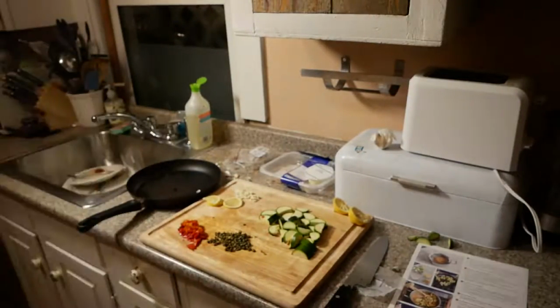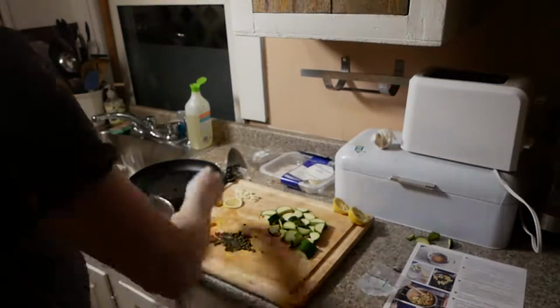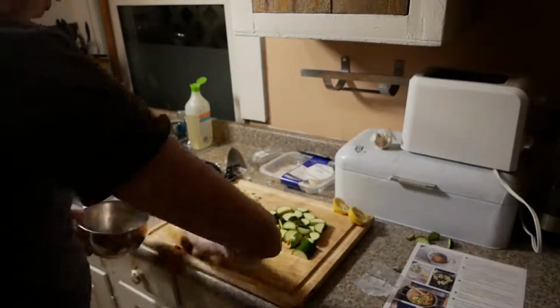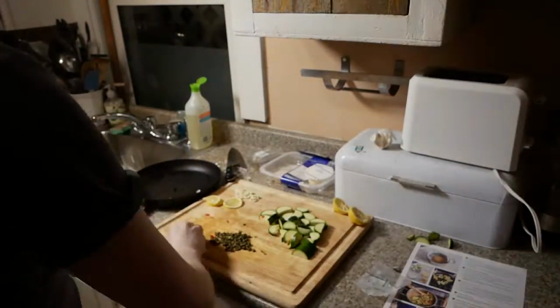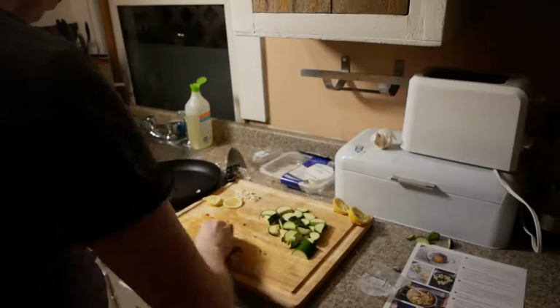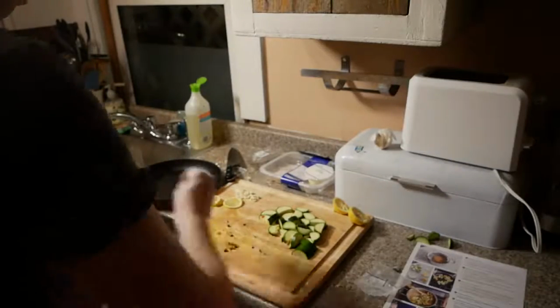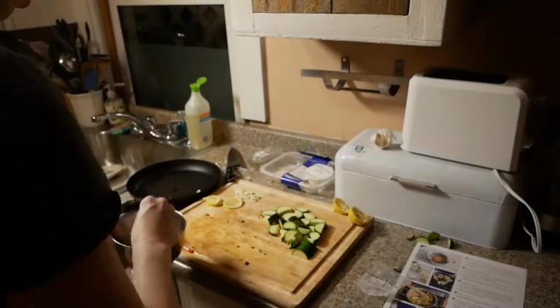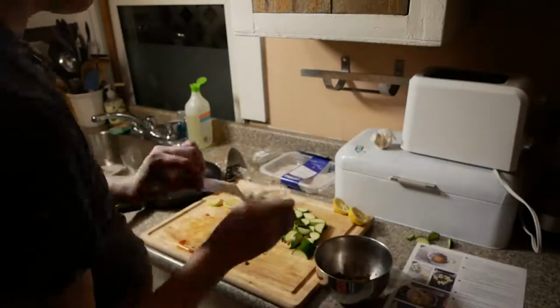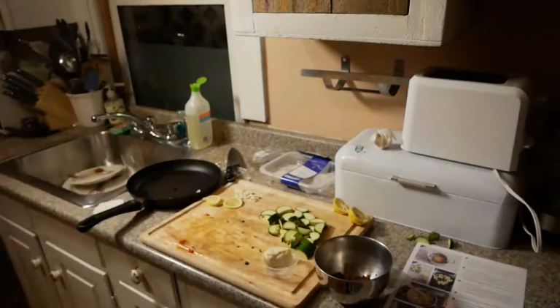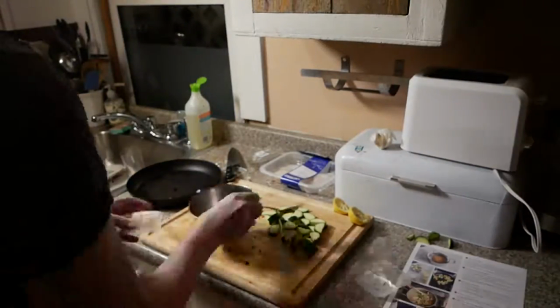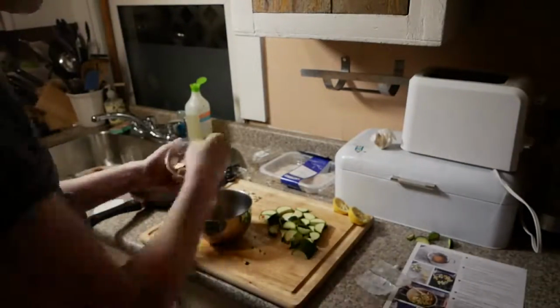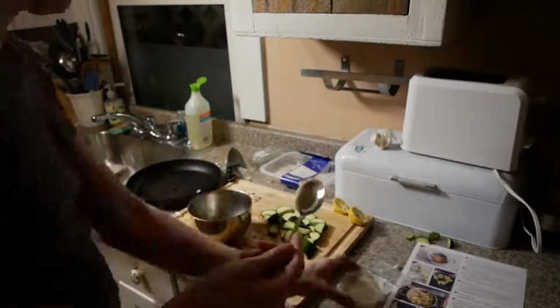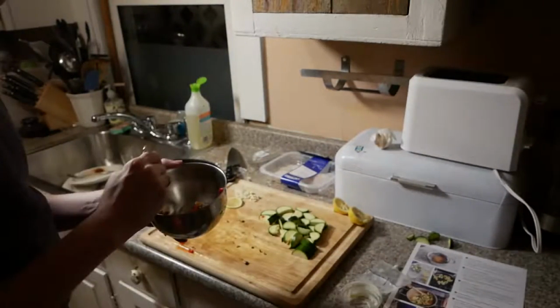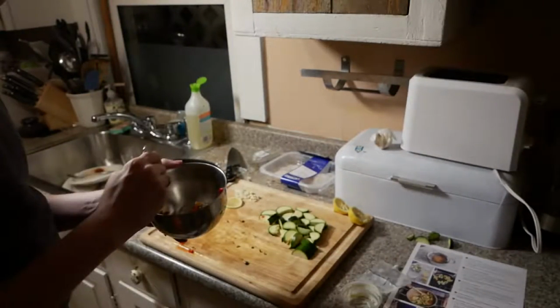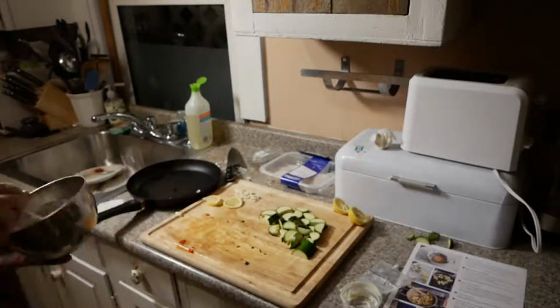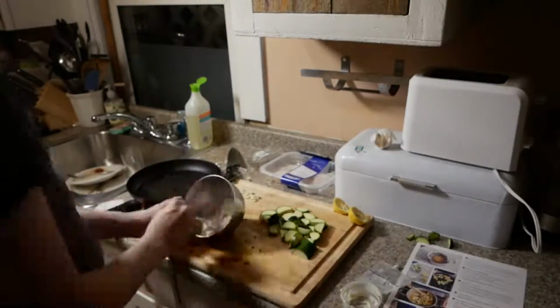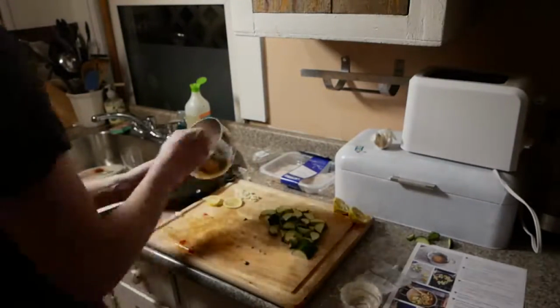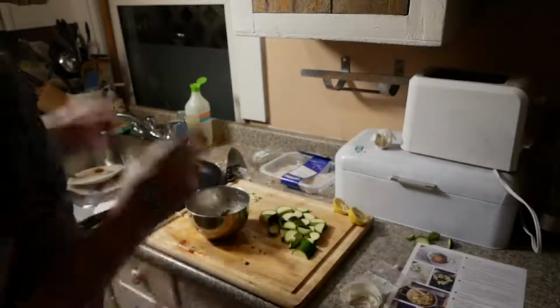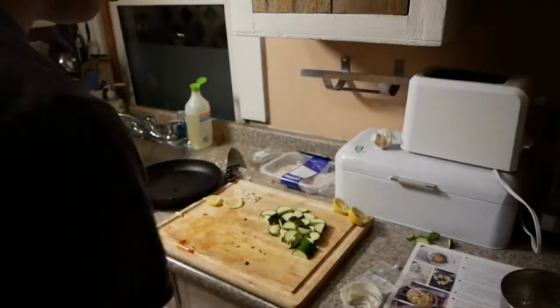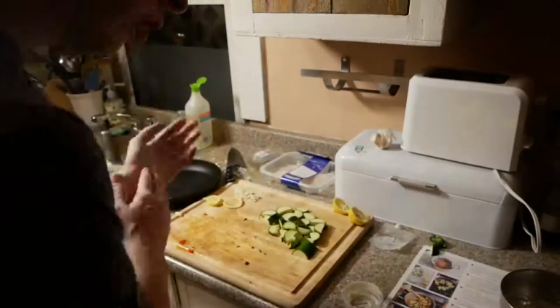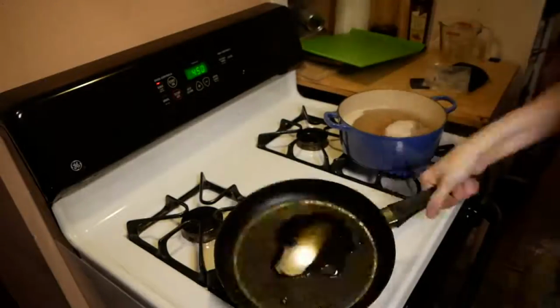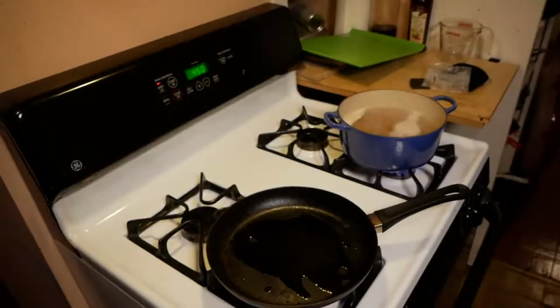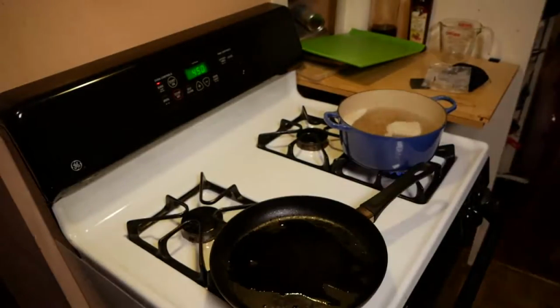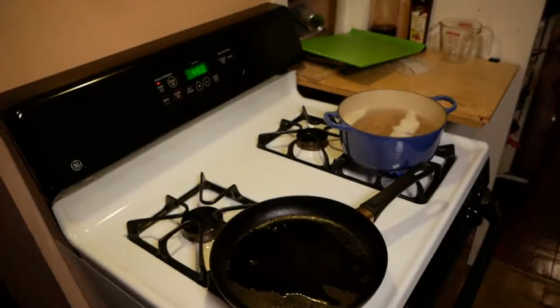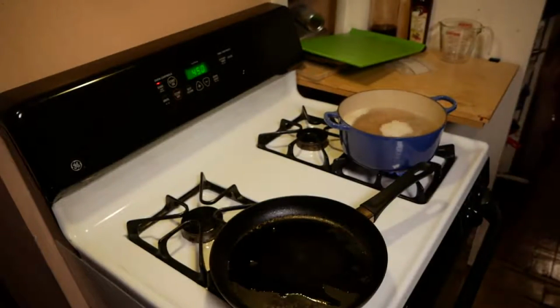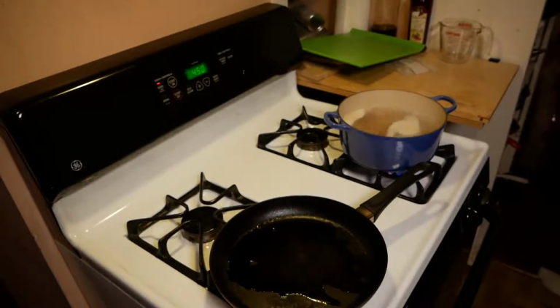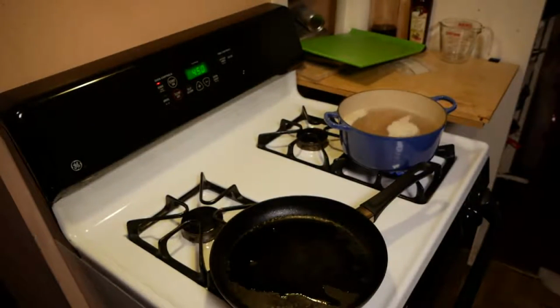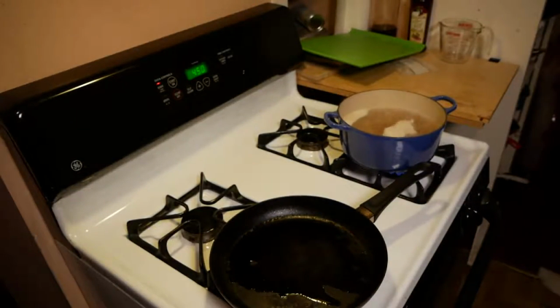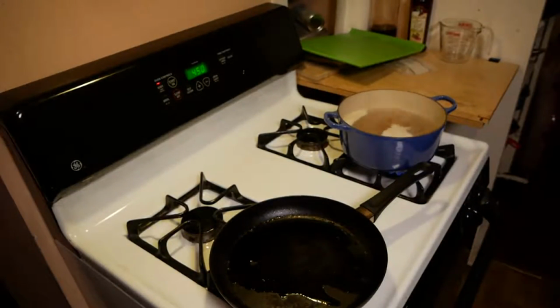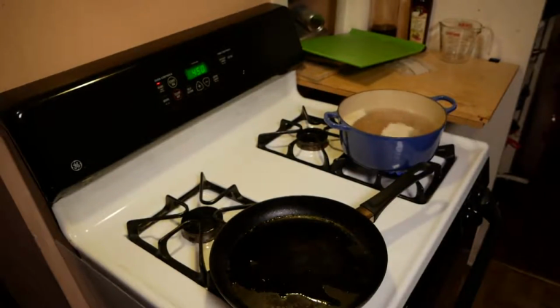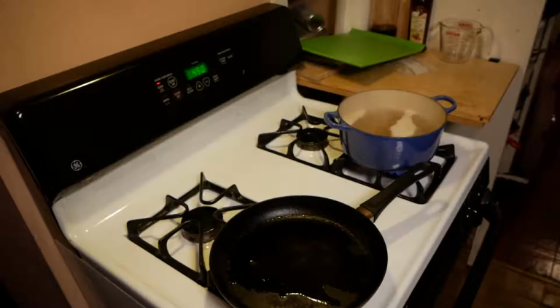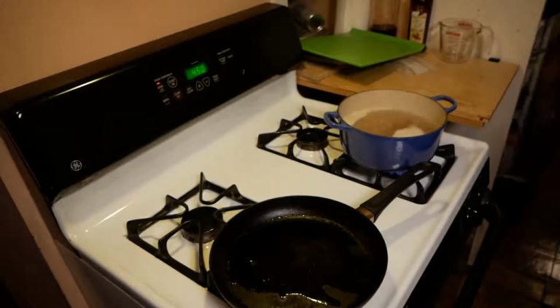Next we're going to take that and combine it with the mayo. This is going to form a kind of topping that we will set alongside our fish in a little bit, and then we'll work on browning the zucchini.